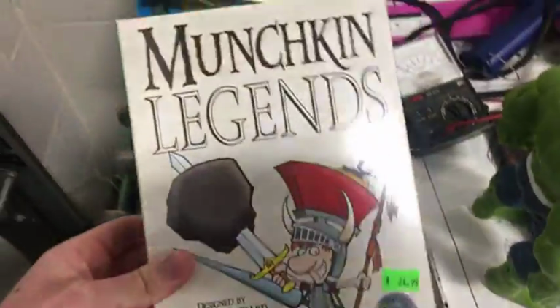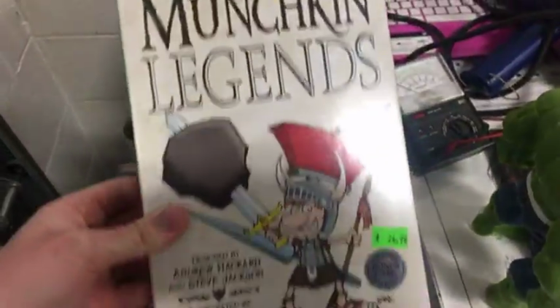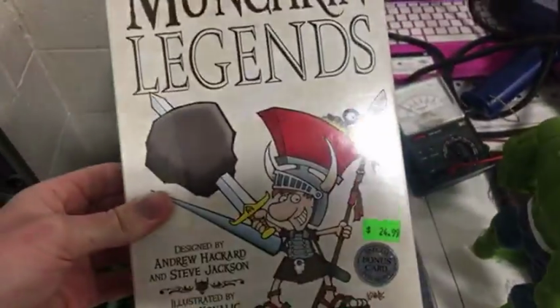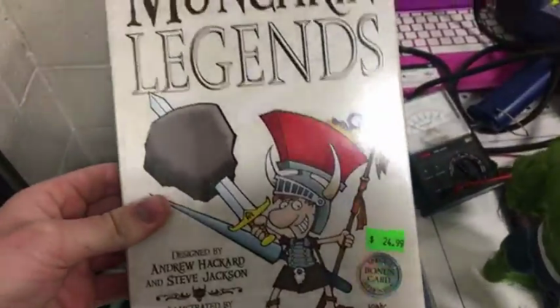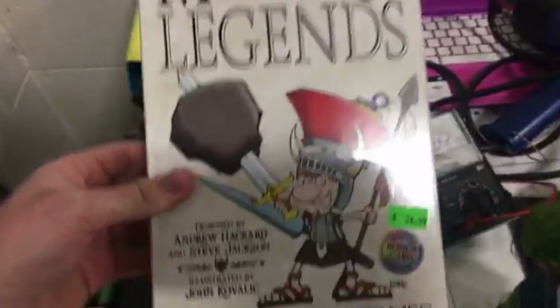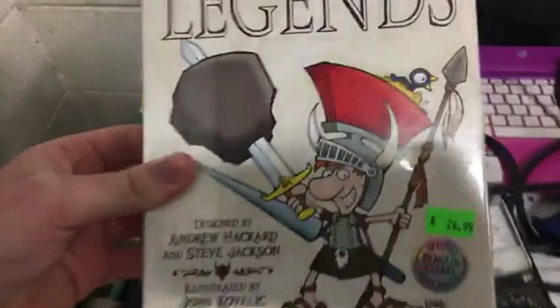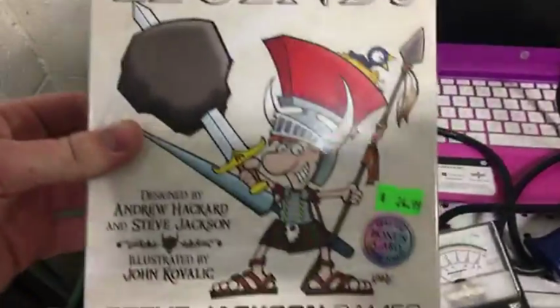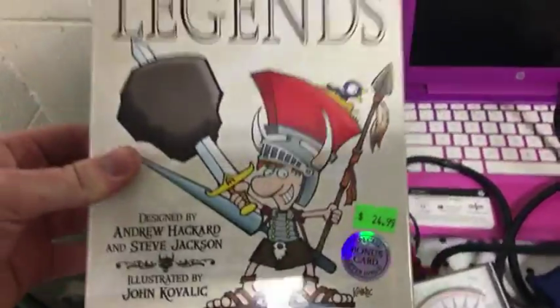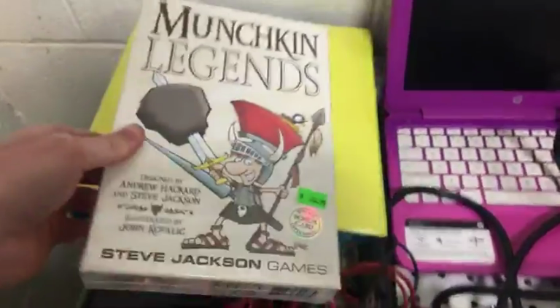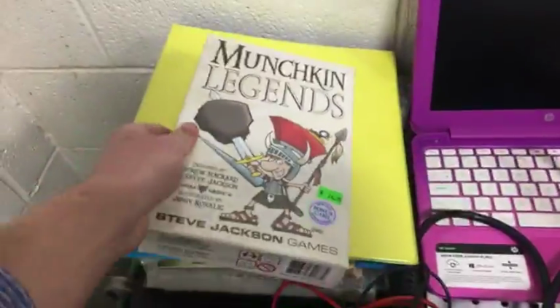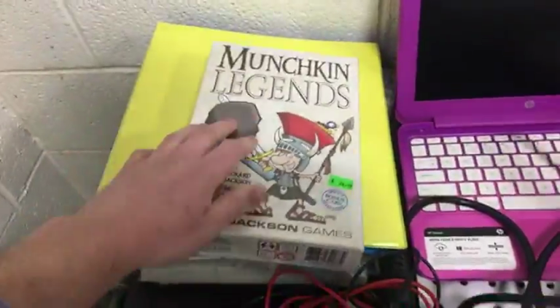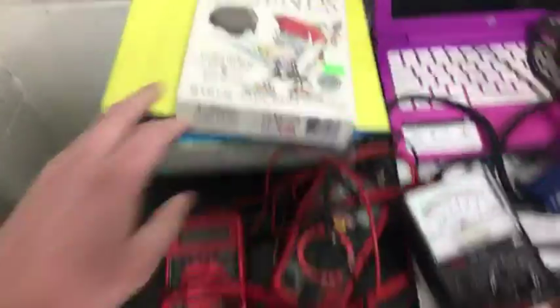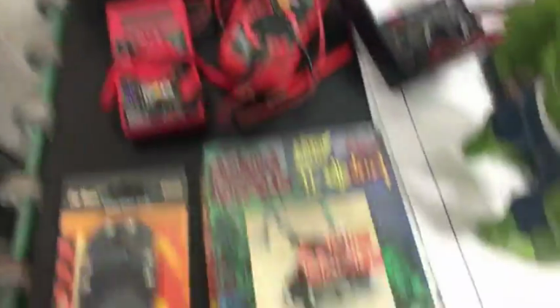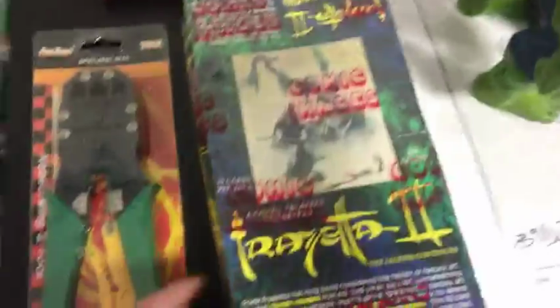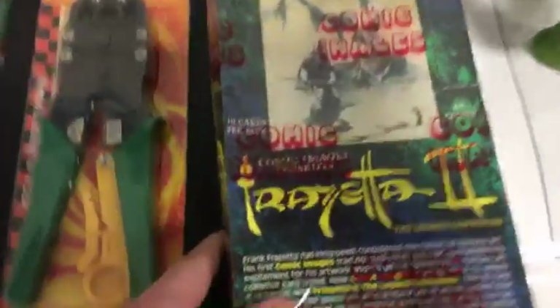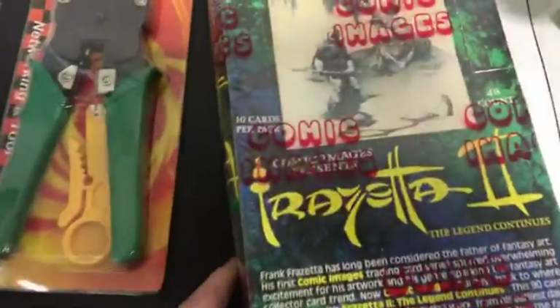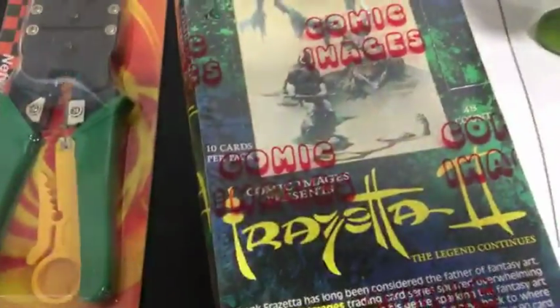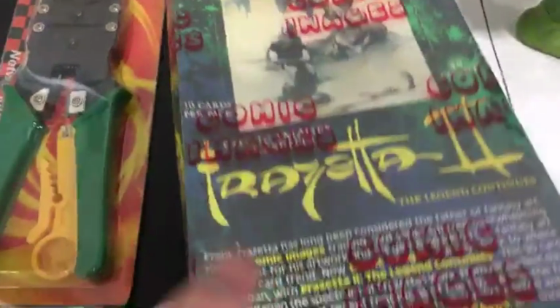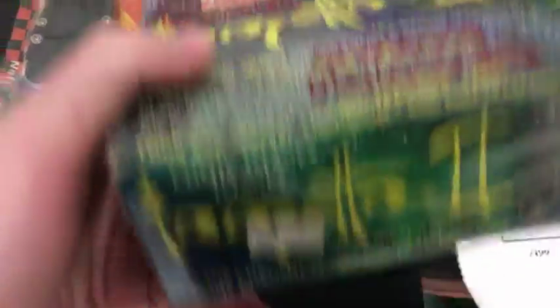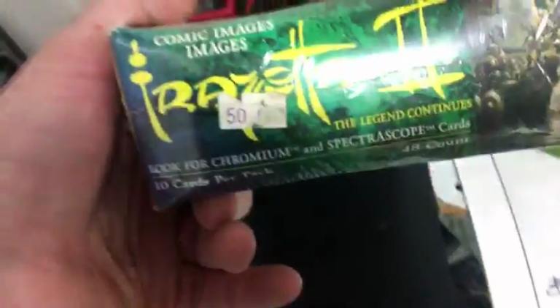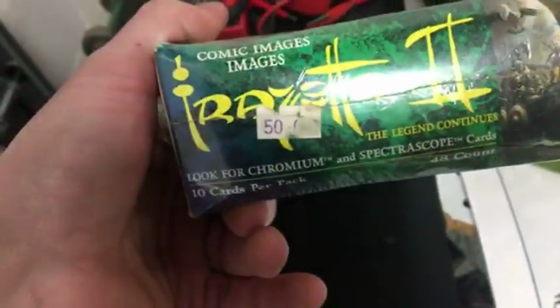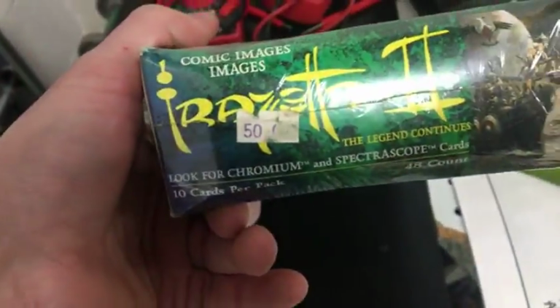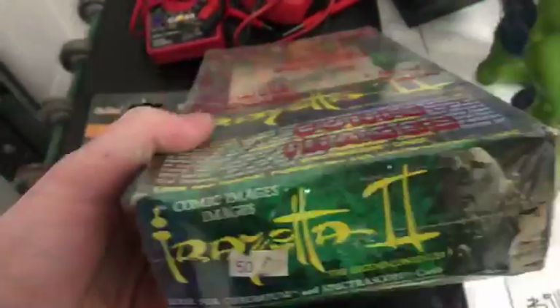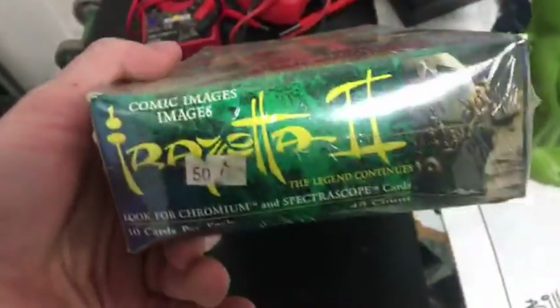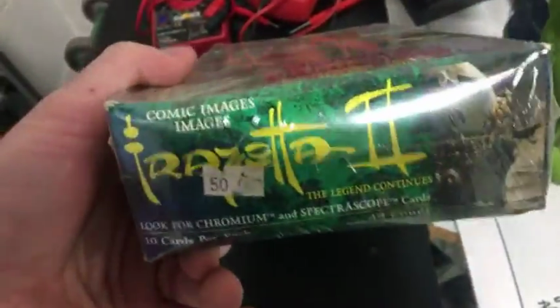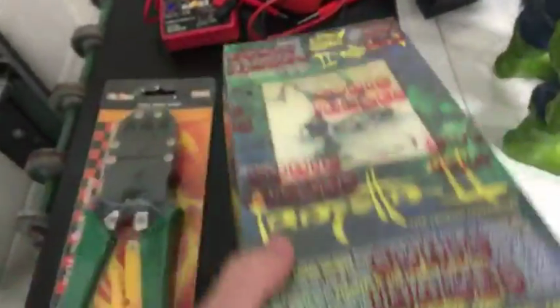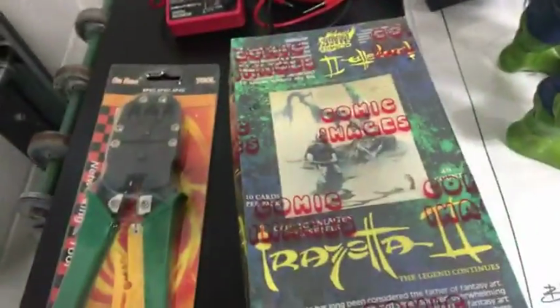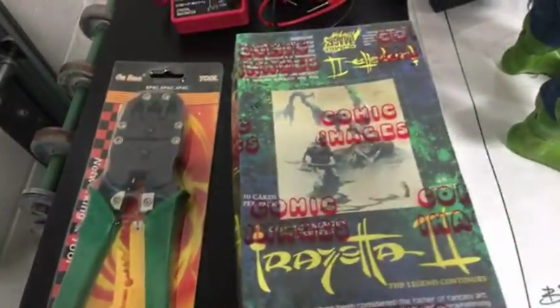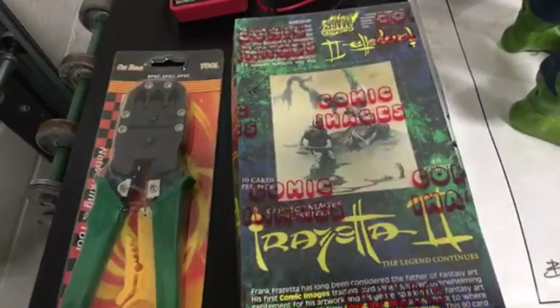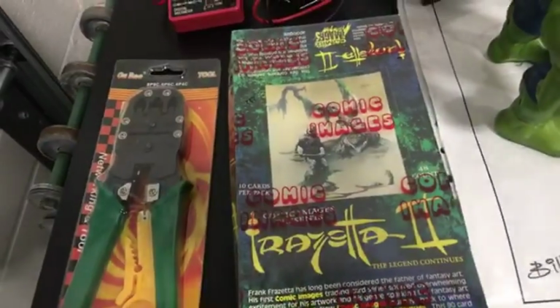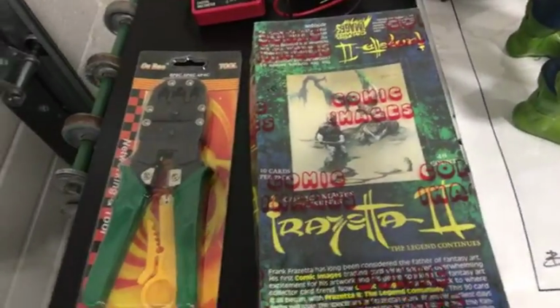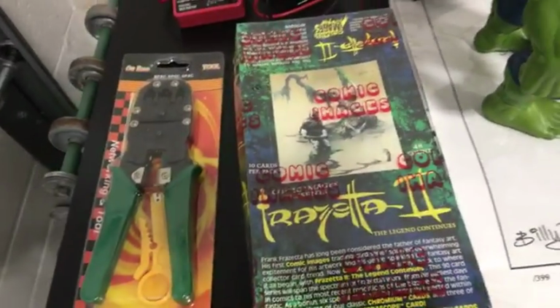Brand new factory sealed game — not worth a lot, like $15 or $20. These cards are factory sealed. I don't know what they are or what they're worth. I don't know what most of this stuff is worth.